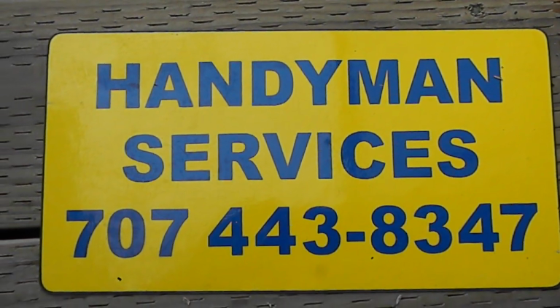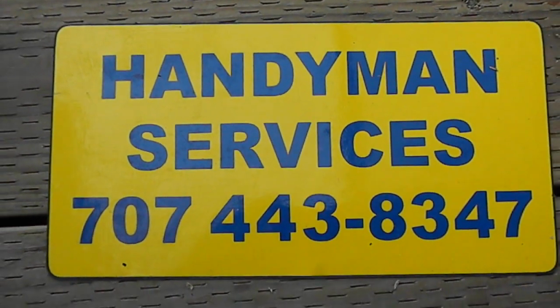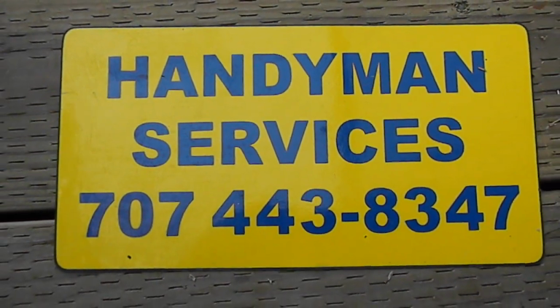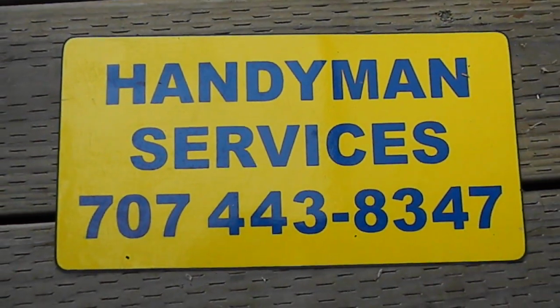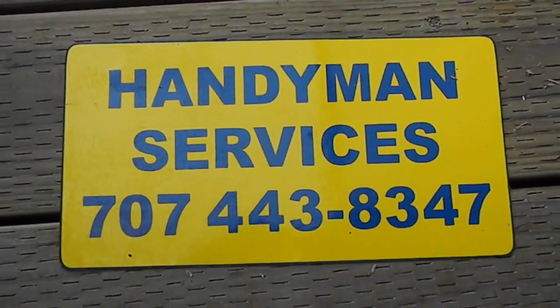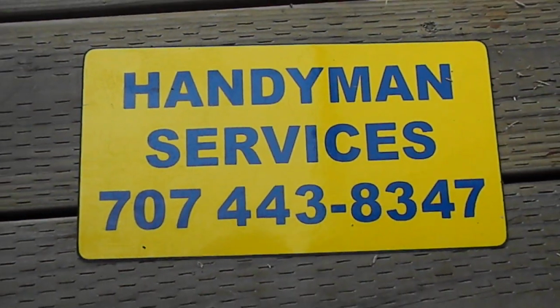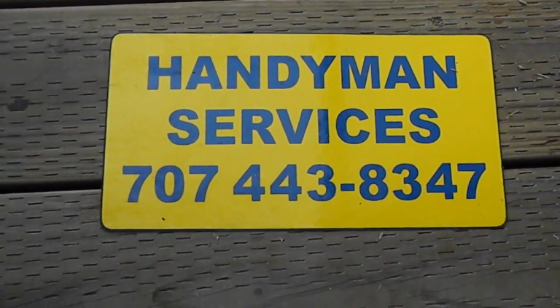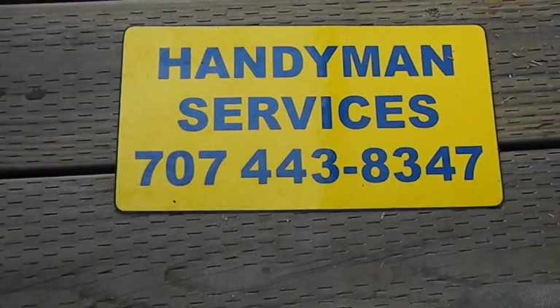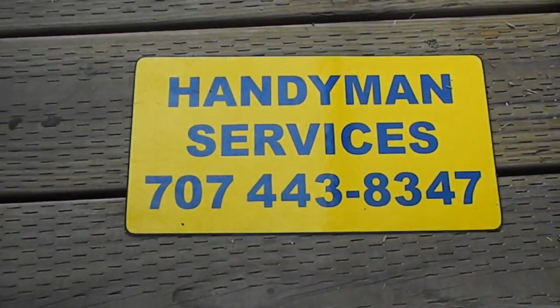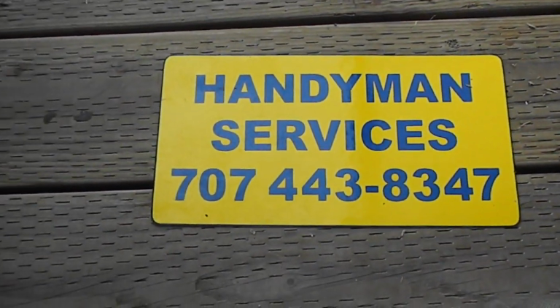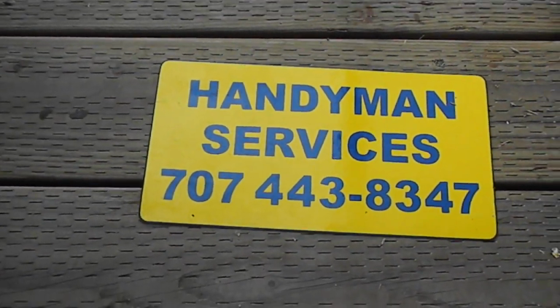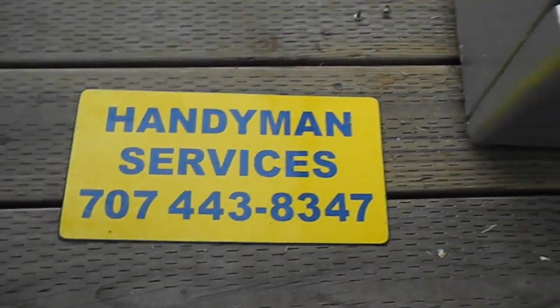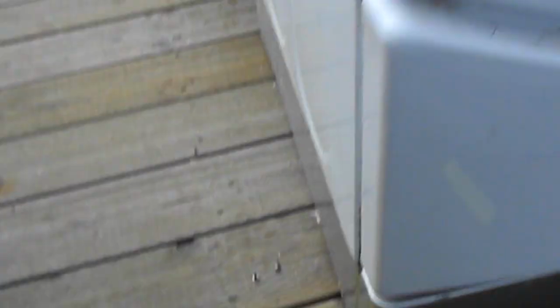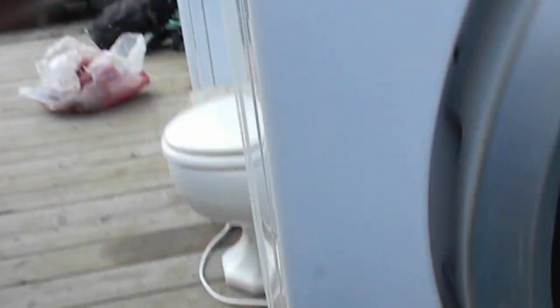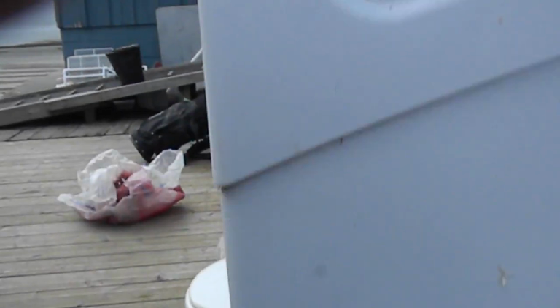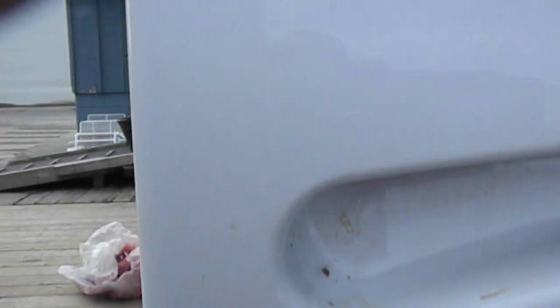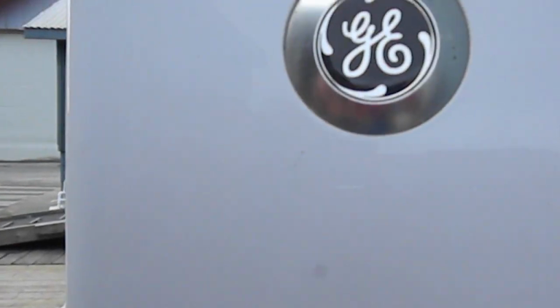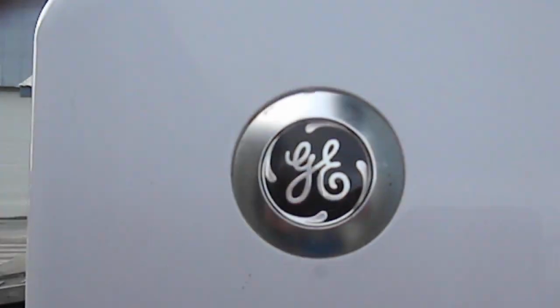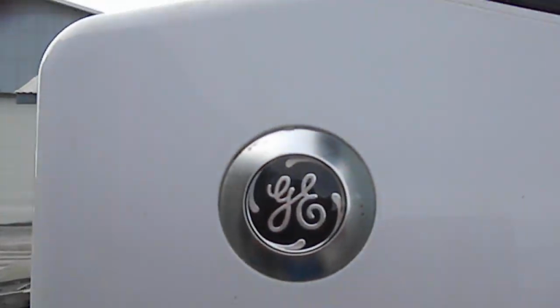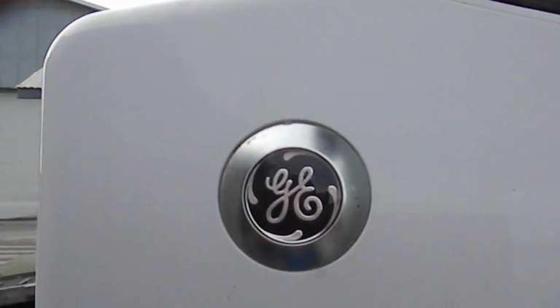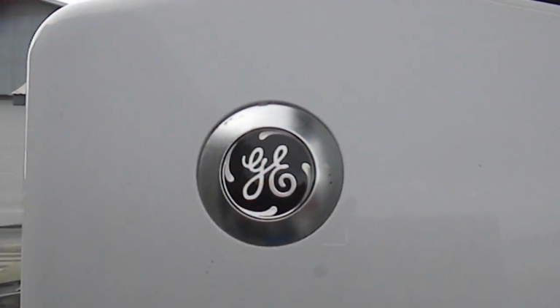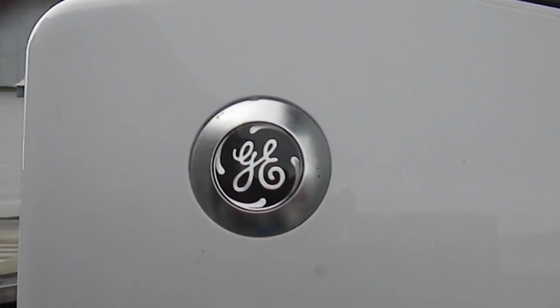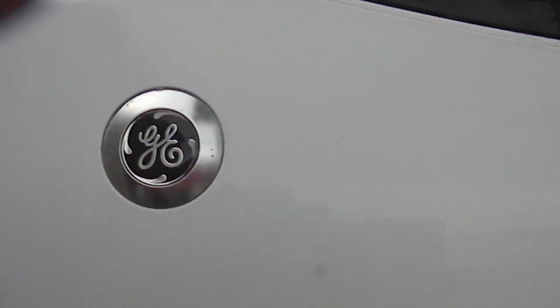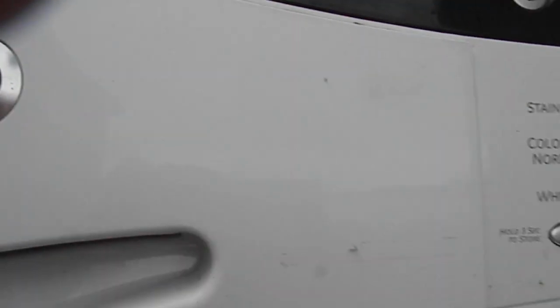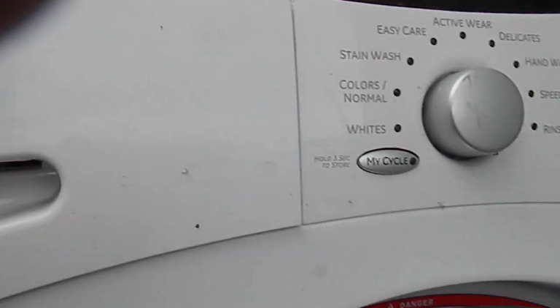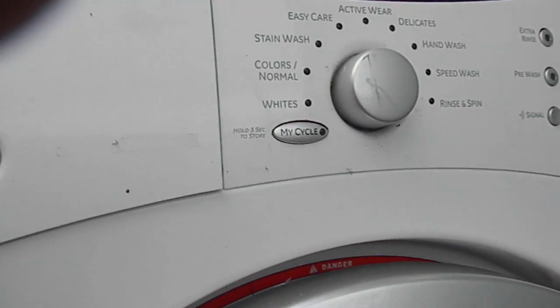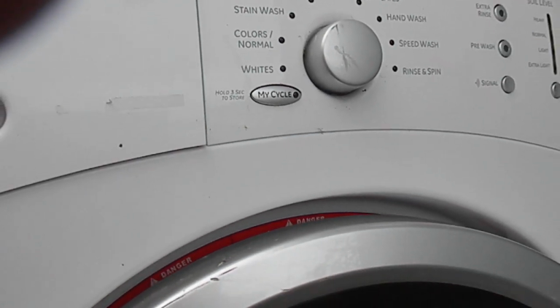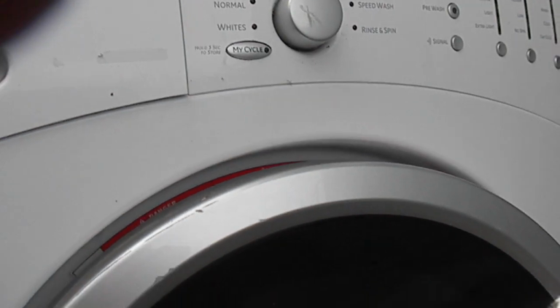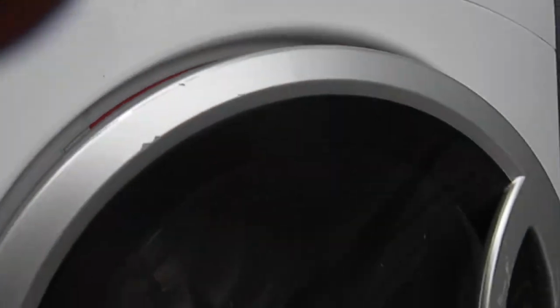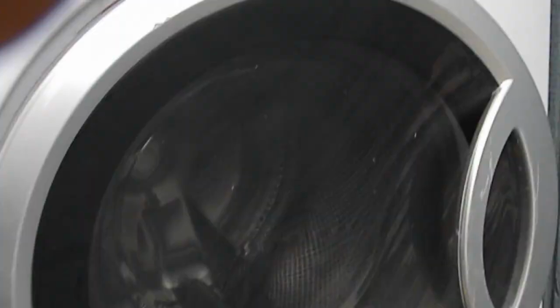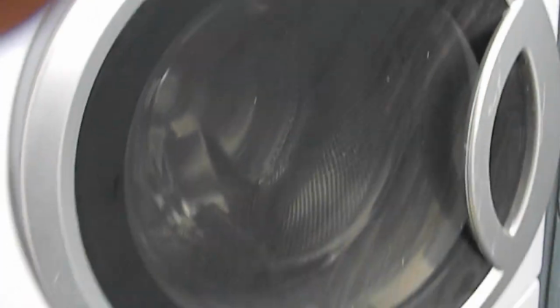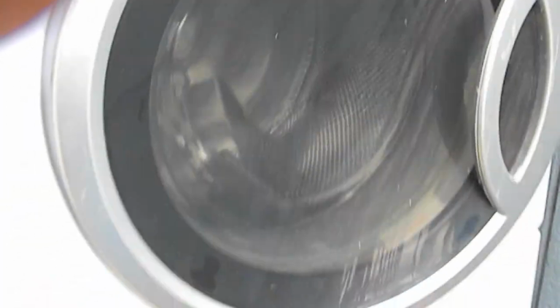Hi, it's Bill with Appliance Works with your GE tip for today. We're going to be working on a front load GE washing machine.